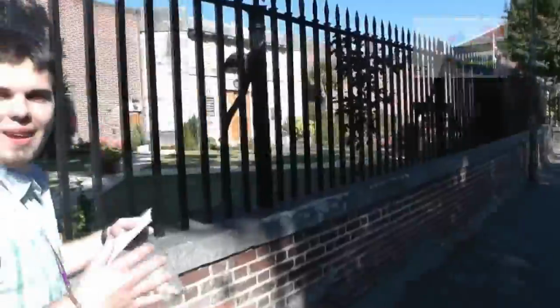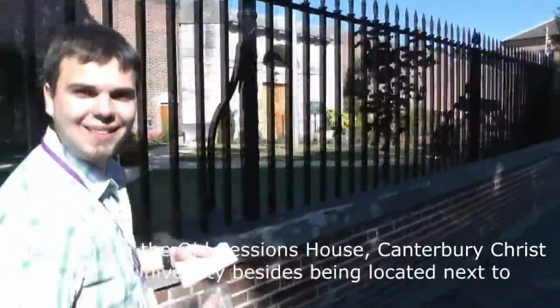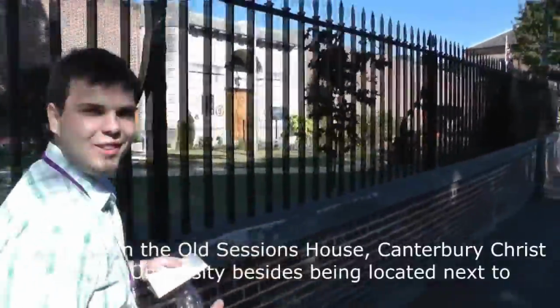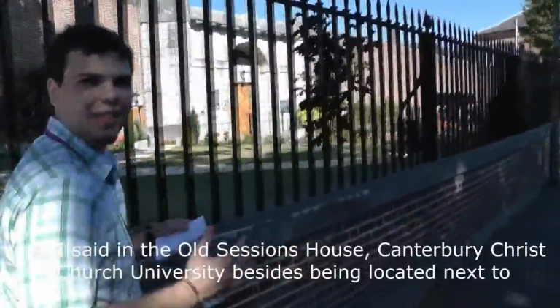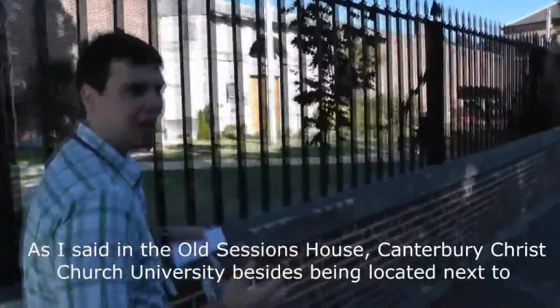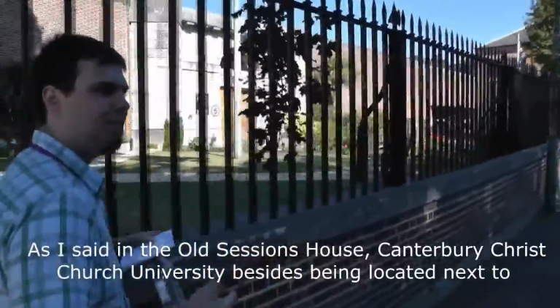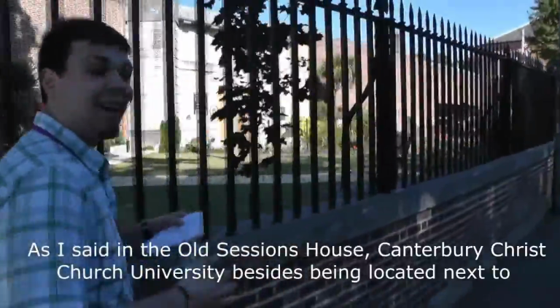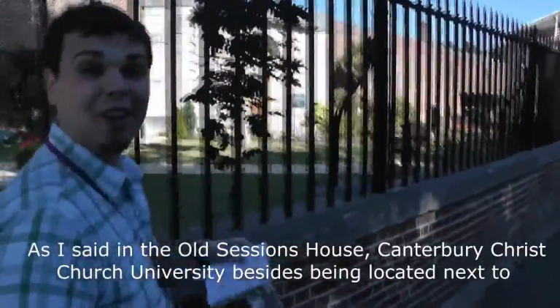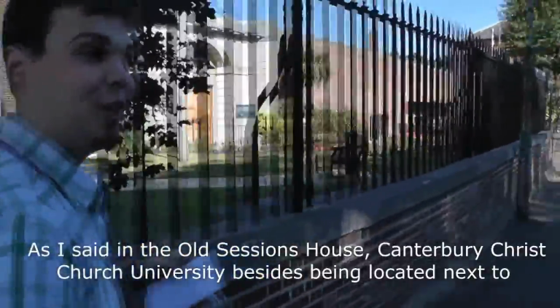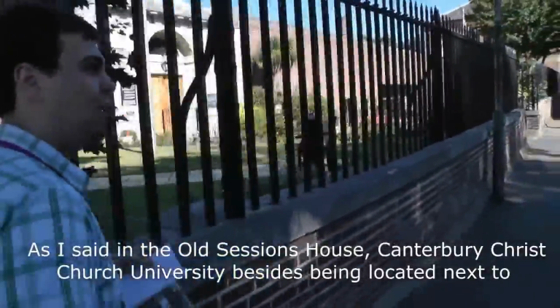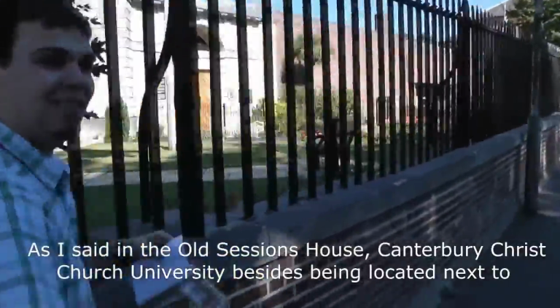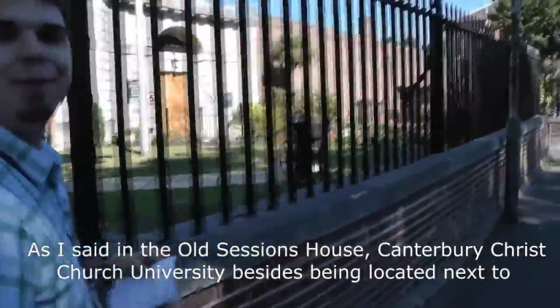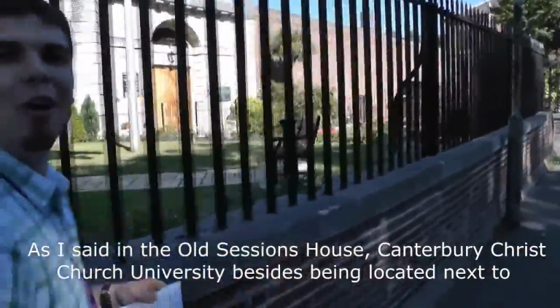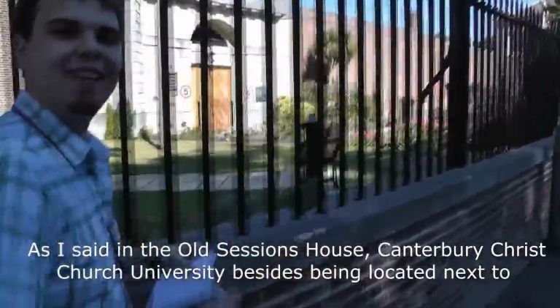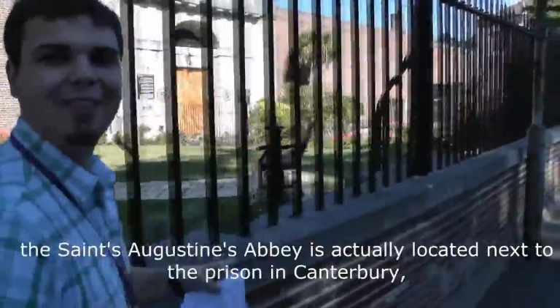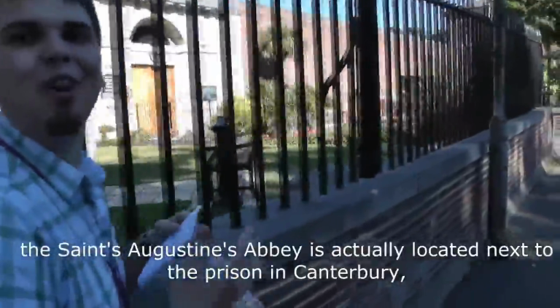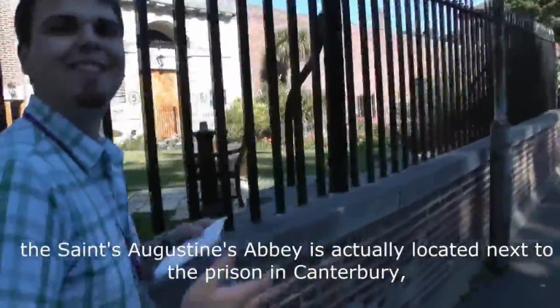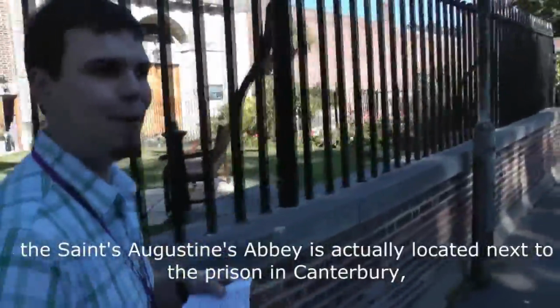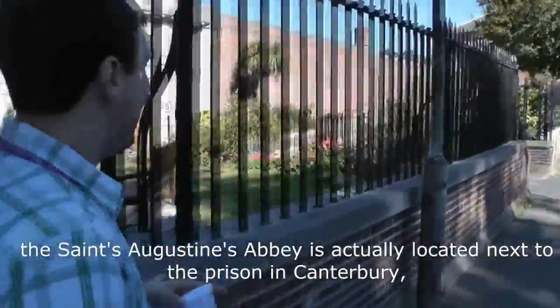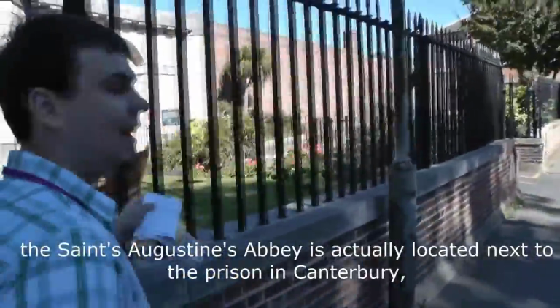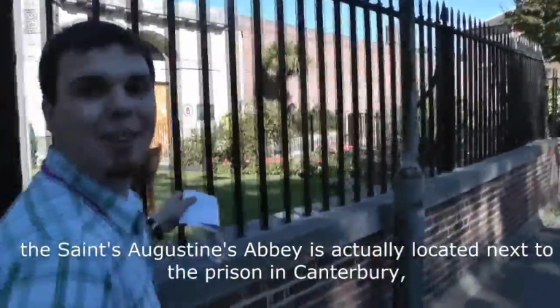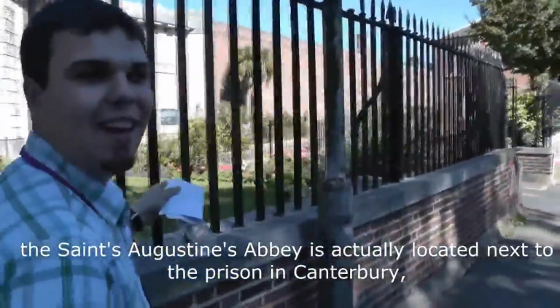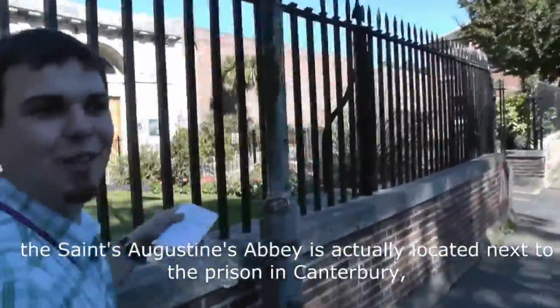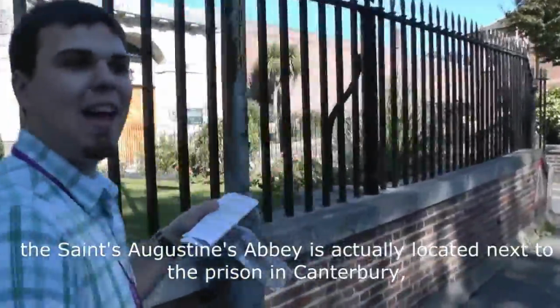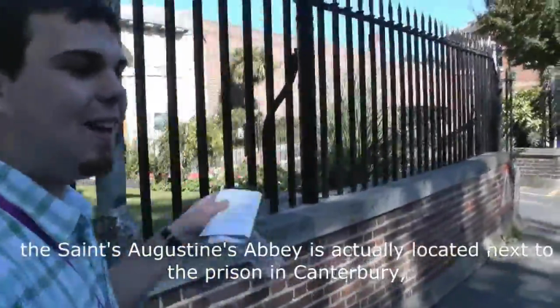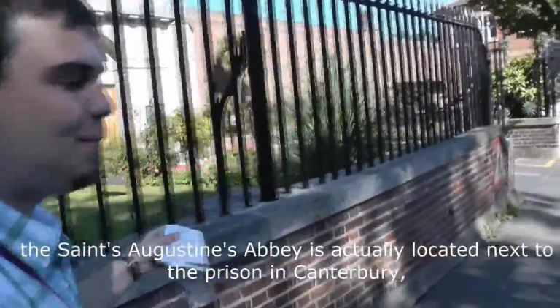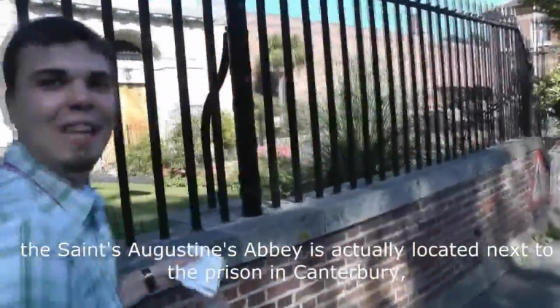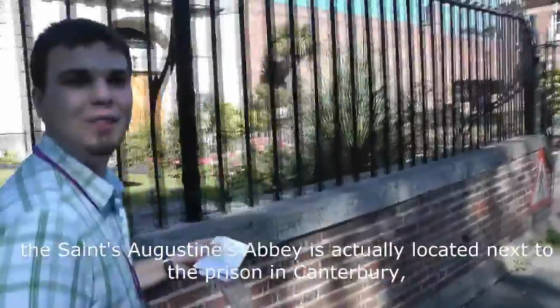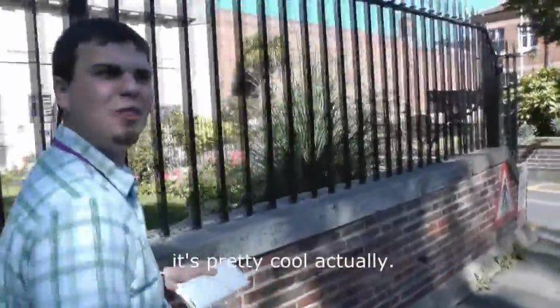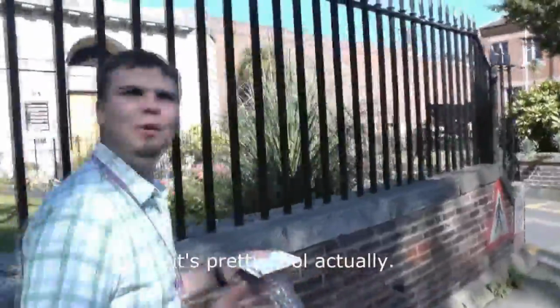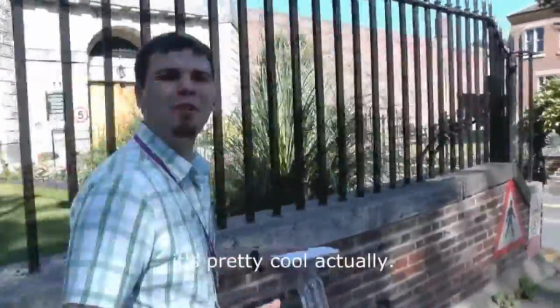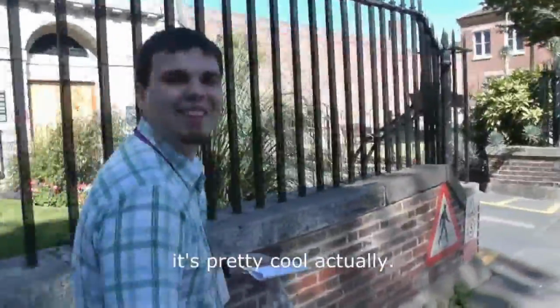As I mentioned at the Old Sessions House, Canterbury Christchurch University, besides being located next to St. Augustine's Abbey, is actually located next to a prison in Canterbury. It's pretty cool actually.